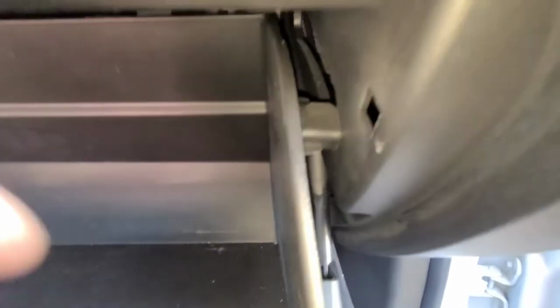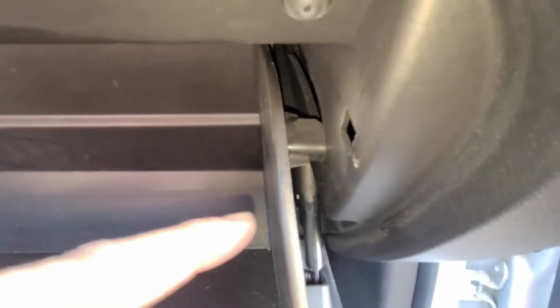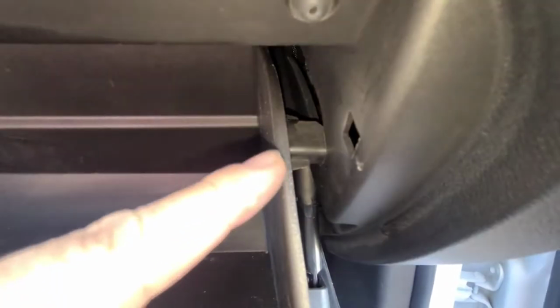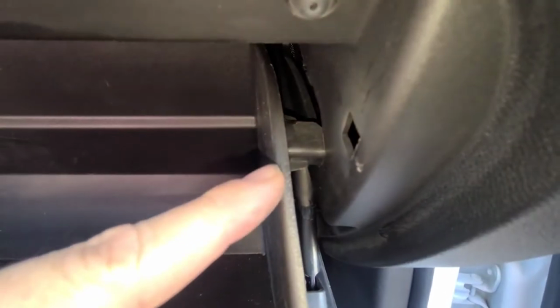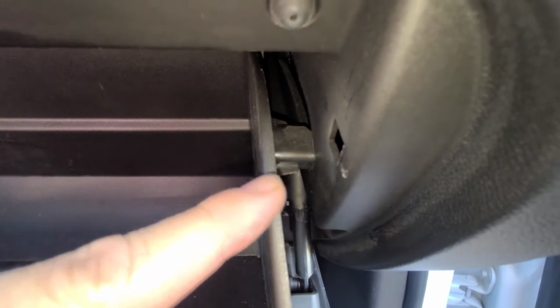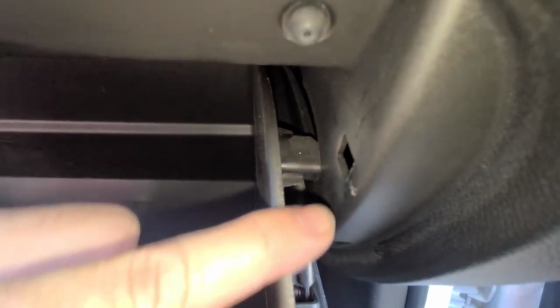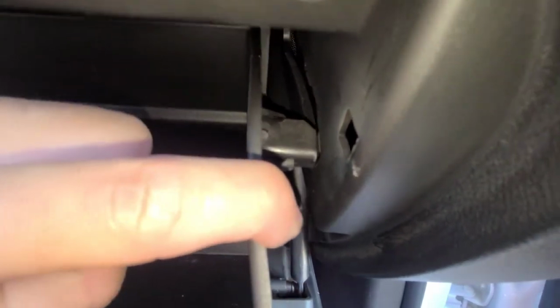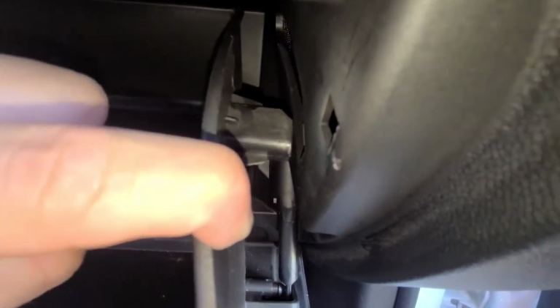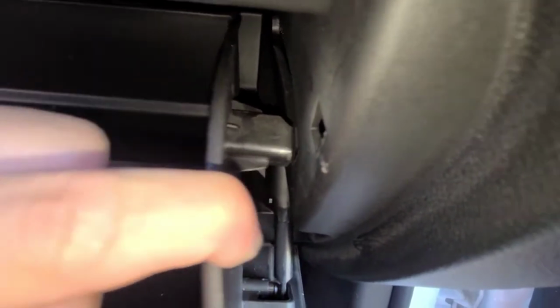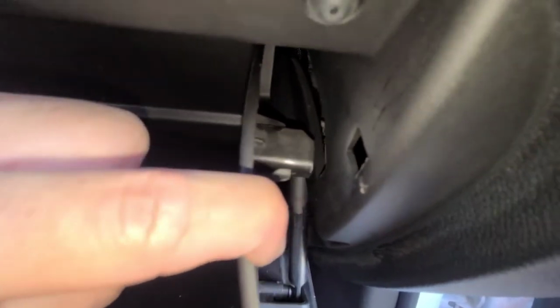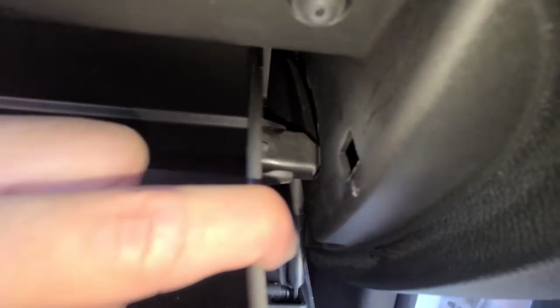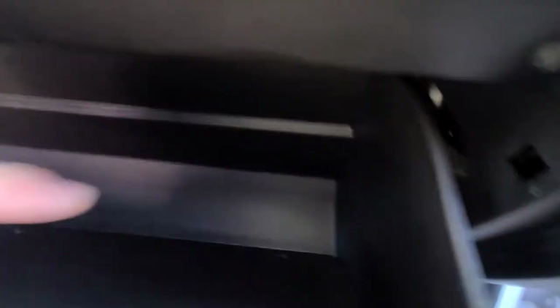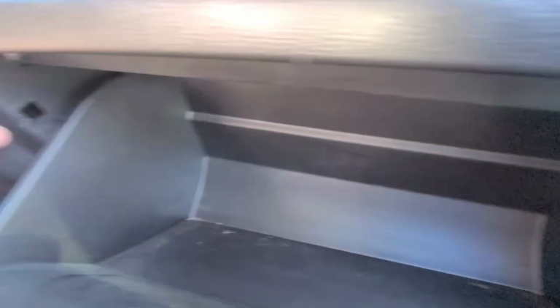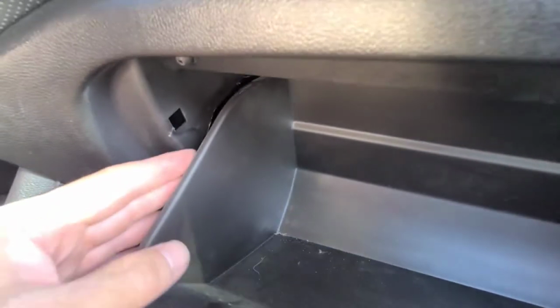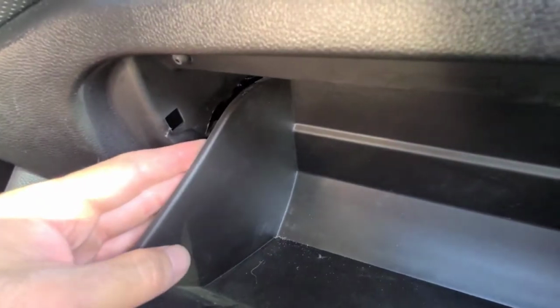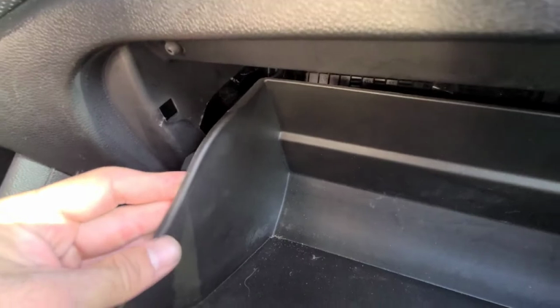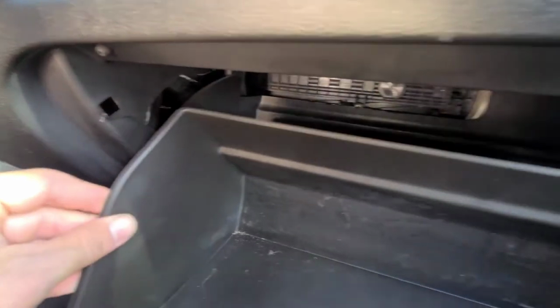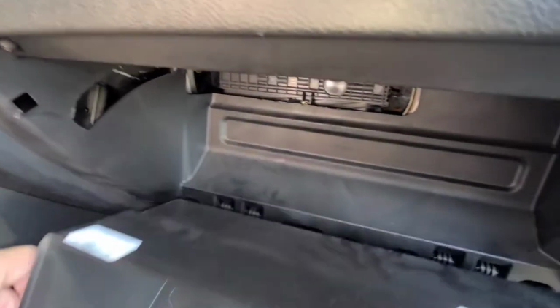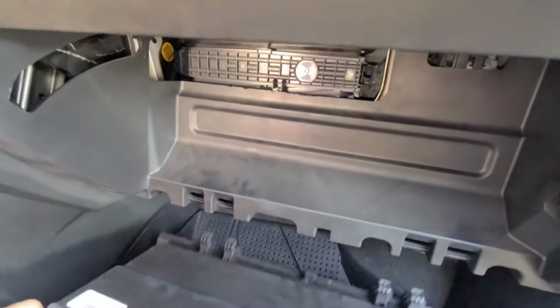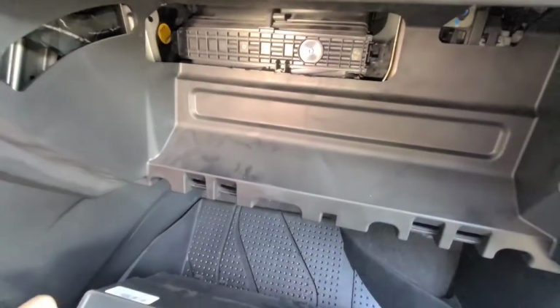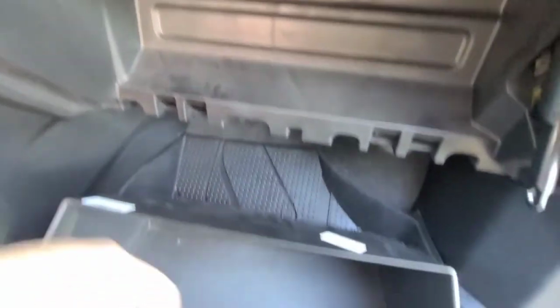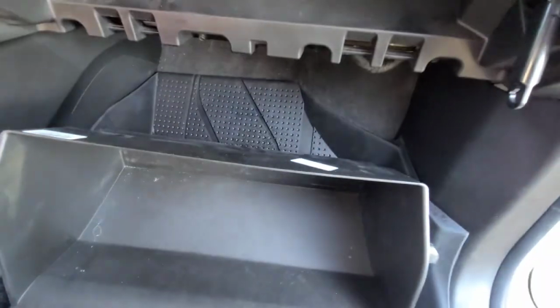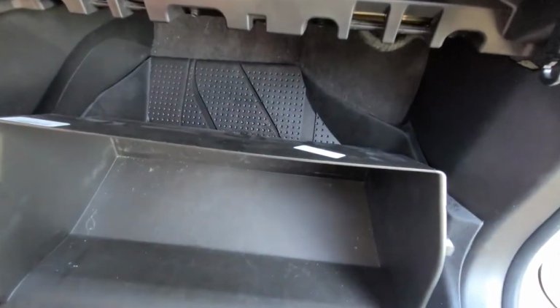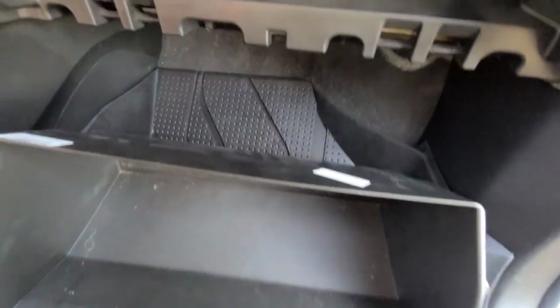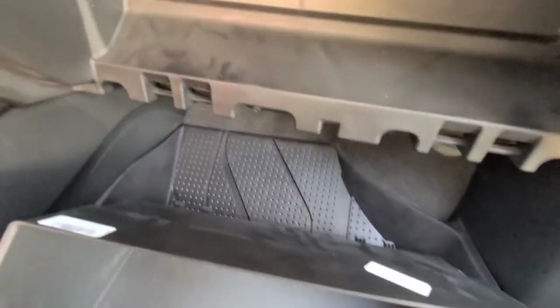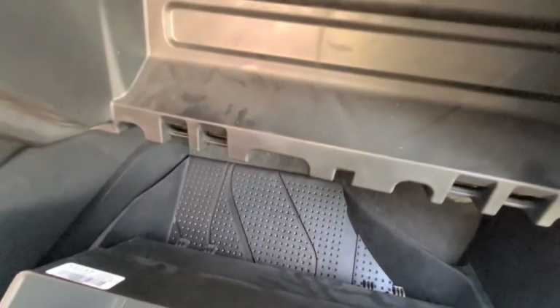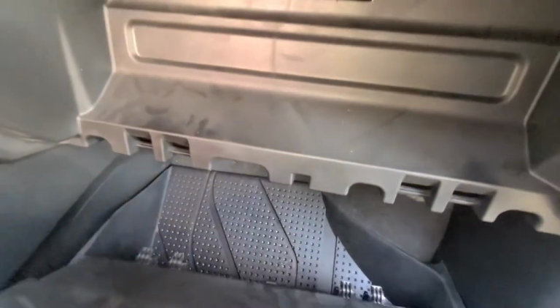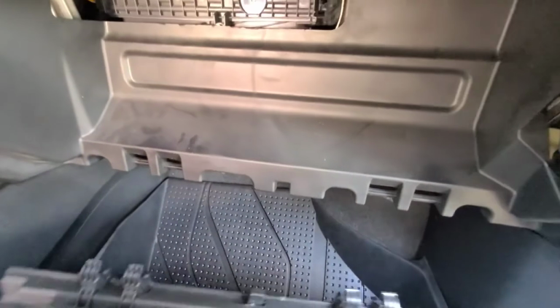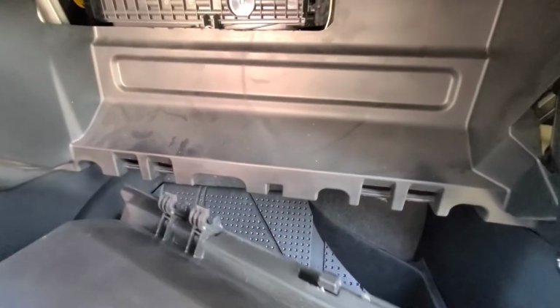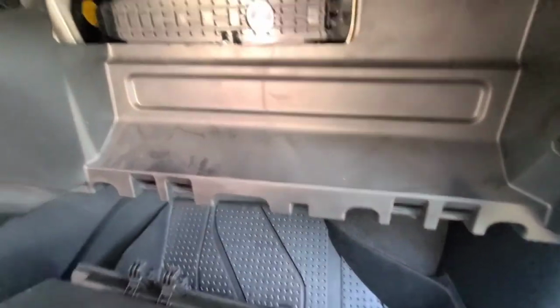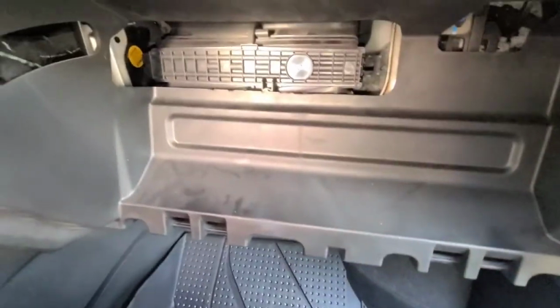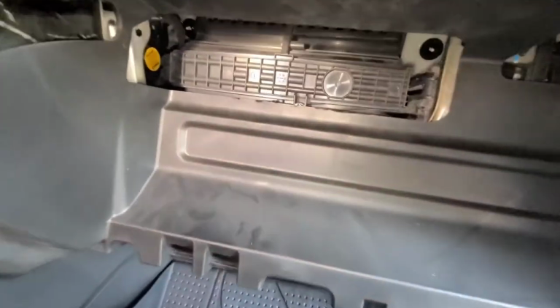Now you have to get the glove box past these stoppers by pulling it inward on both sides and pushing it. The glove box door will come right off like that. It will go right back on when we're done.